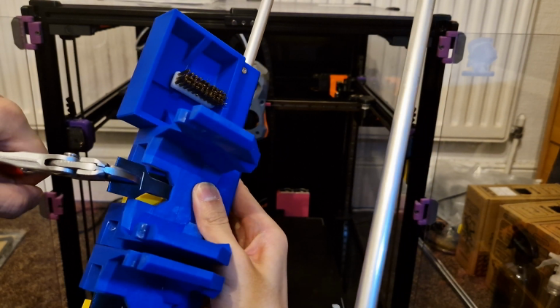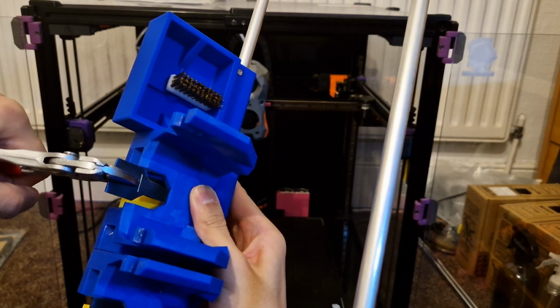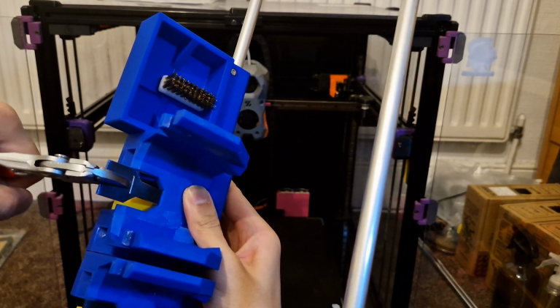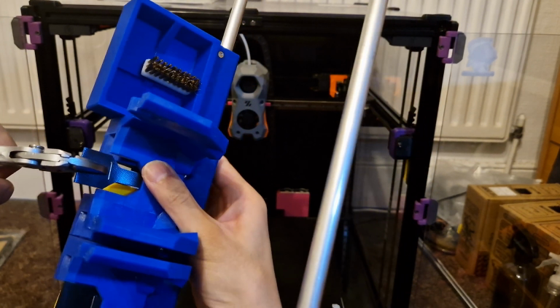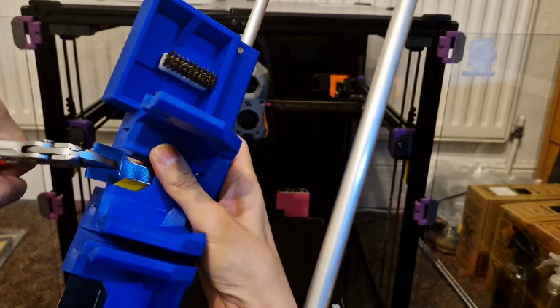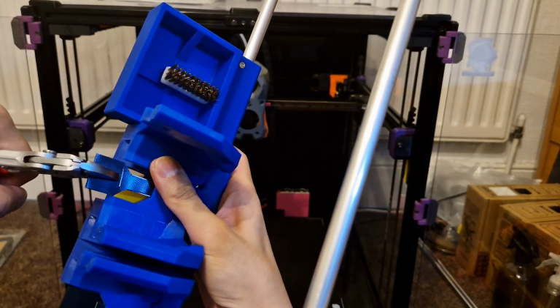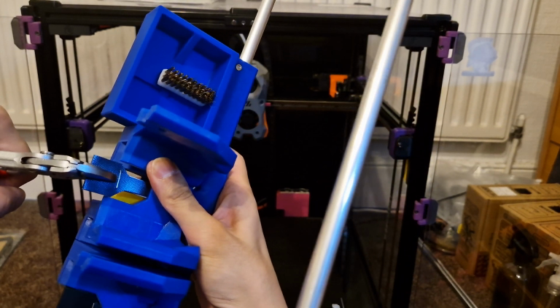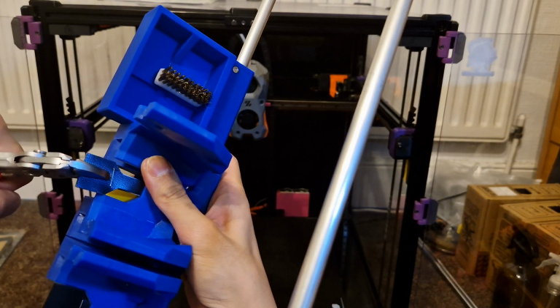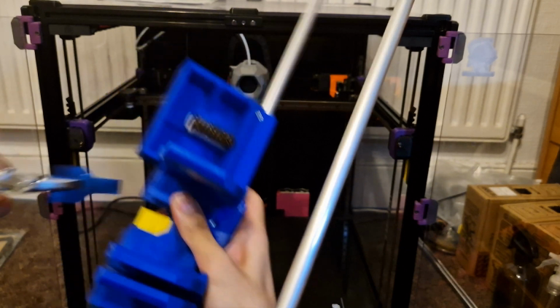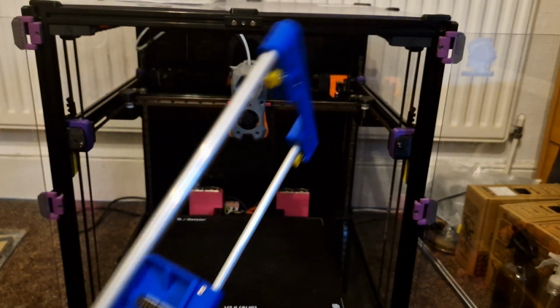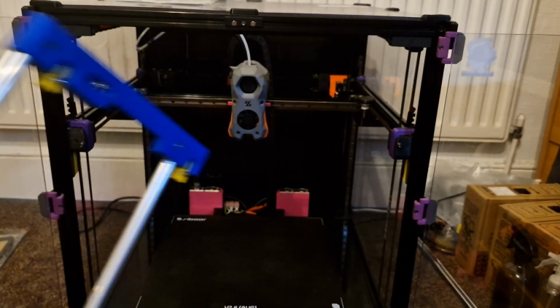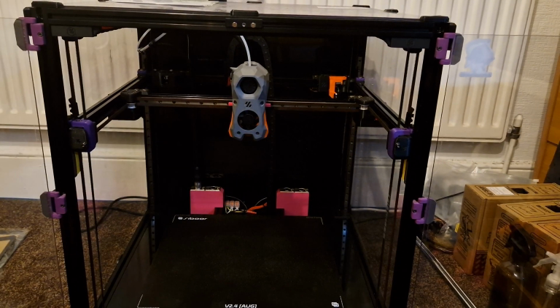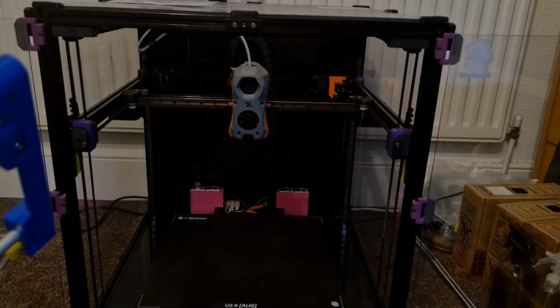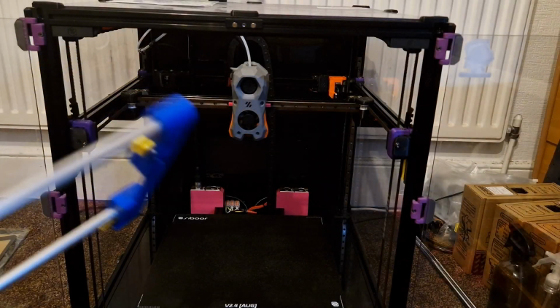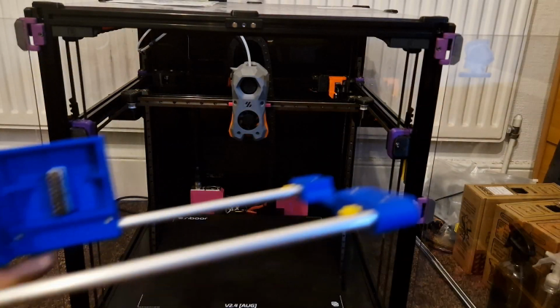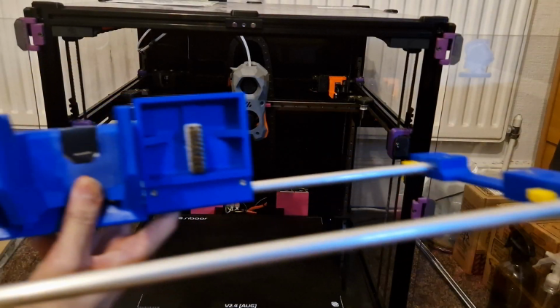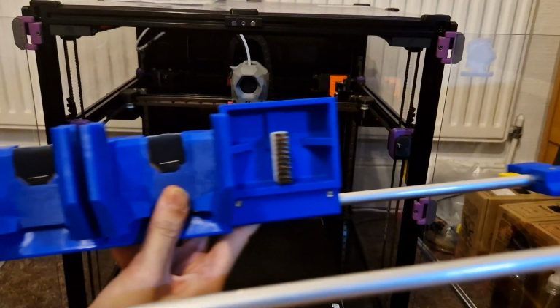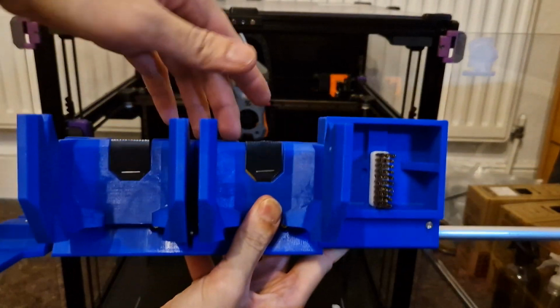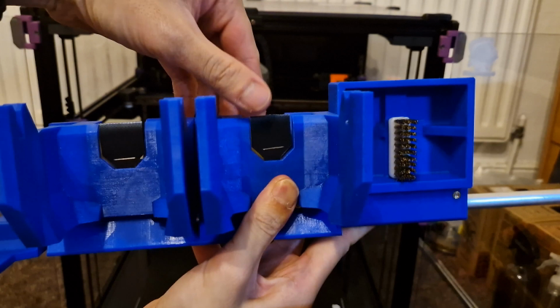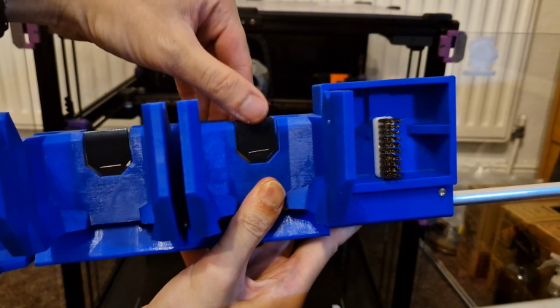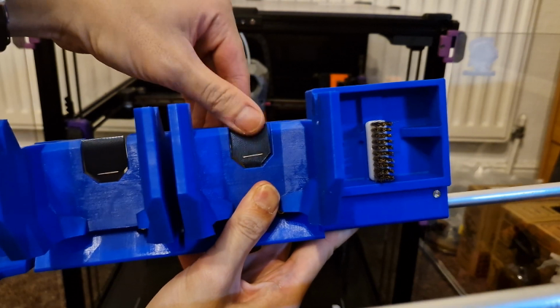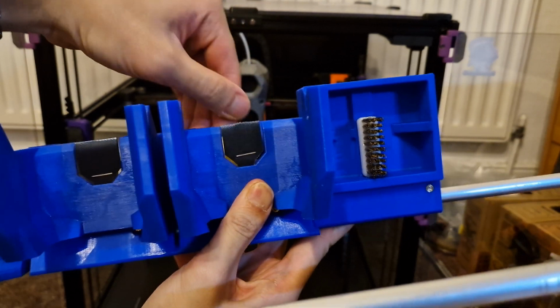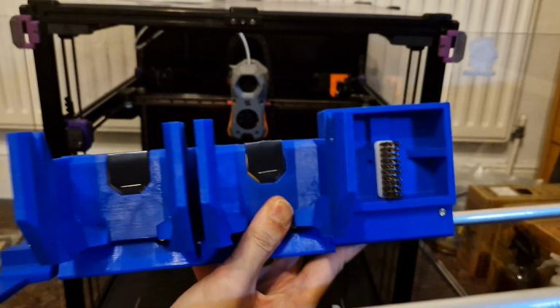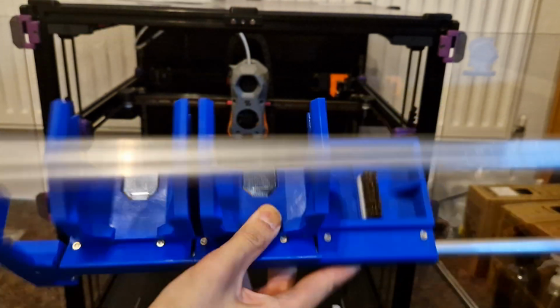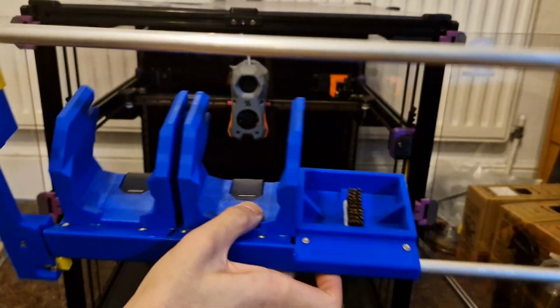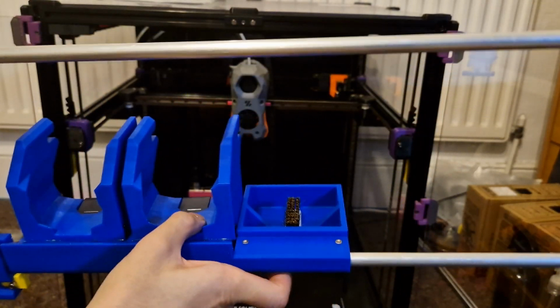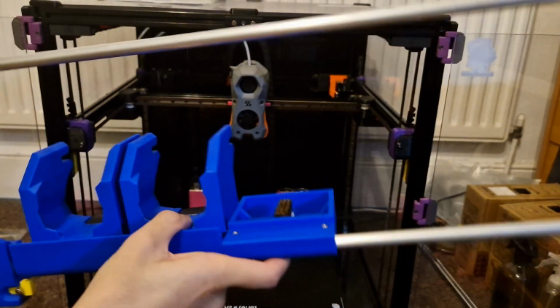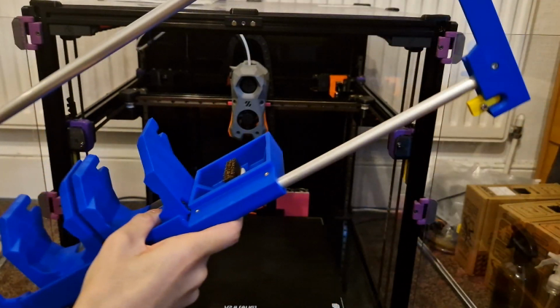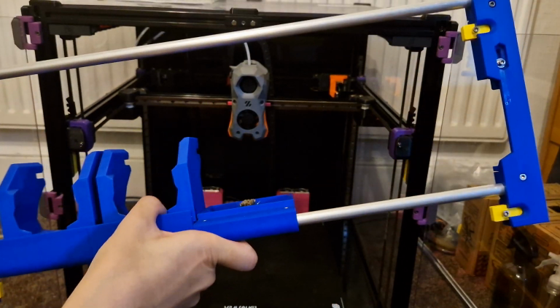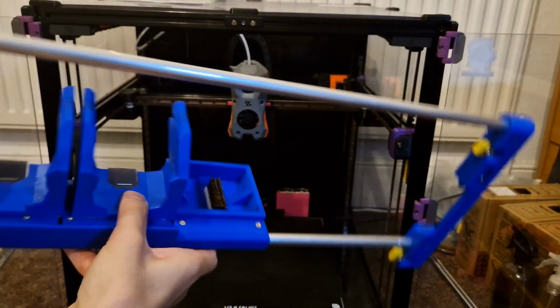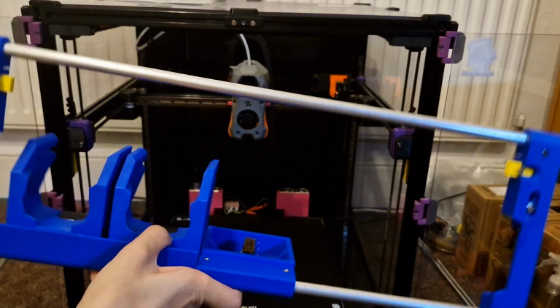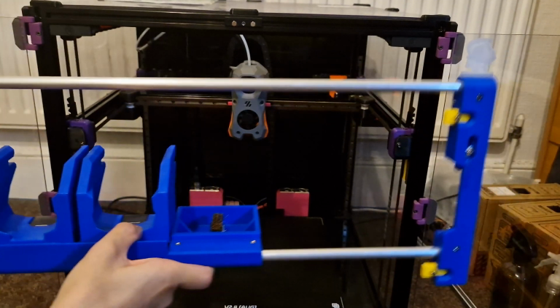It's kind of hard to do on camera, so I'll do it off camera really quick. And there we are — that's how that goes together. That is the full complete dock for the system.